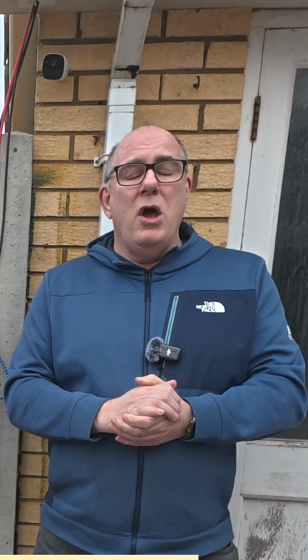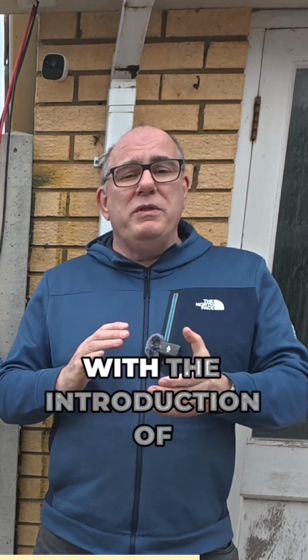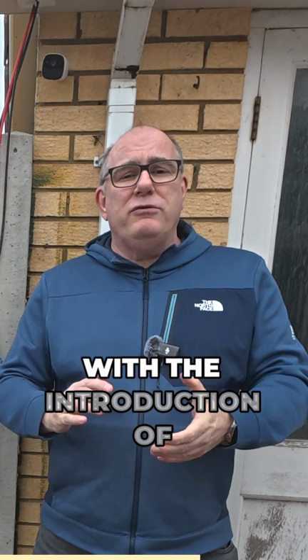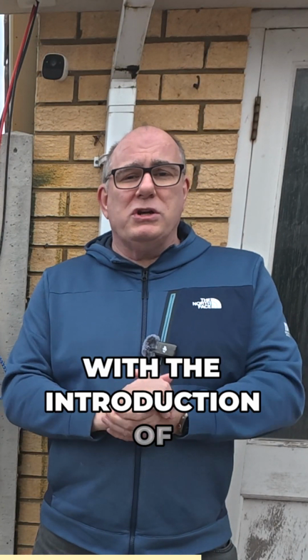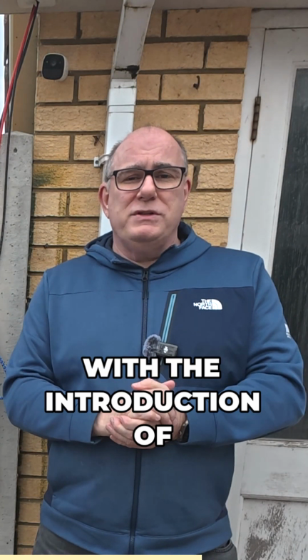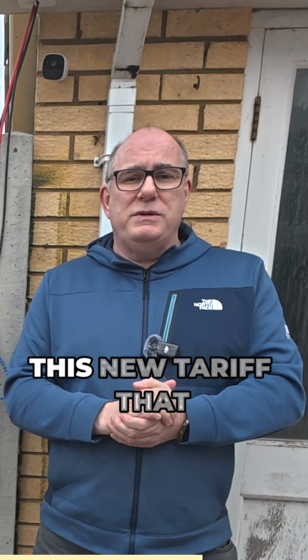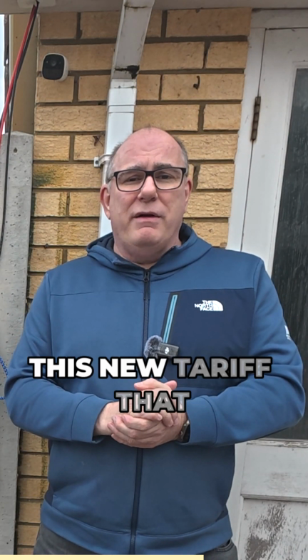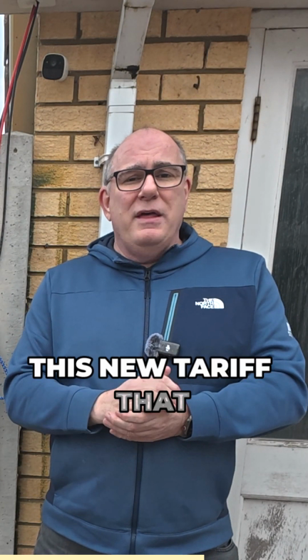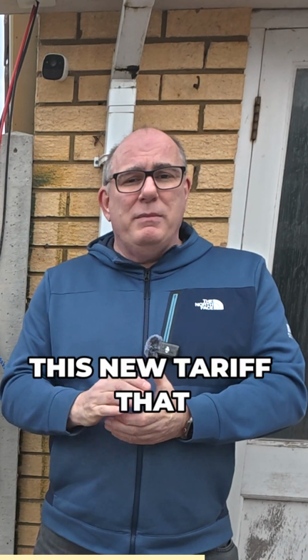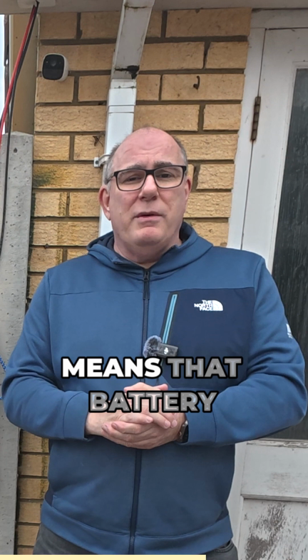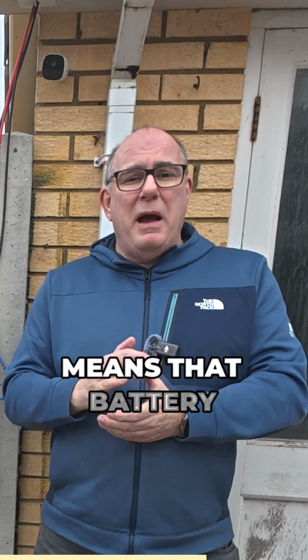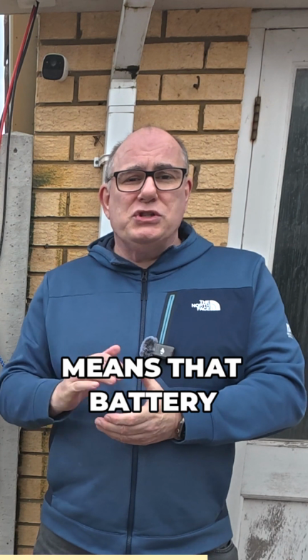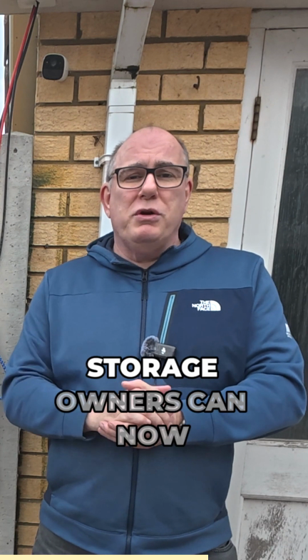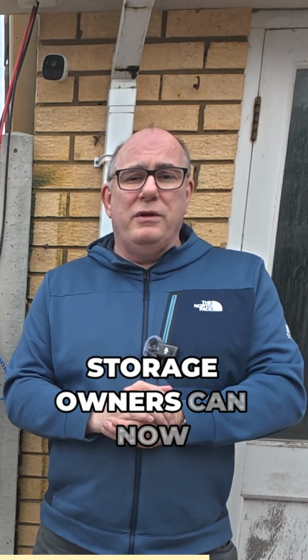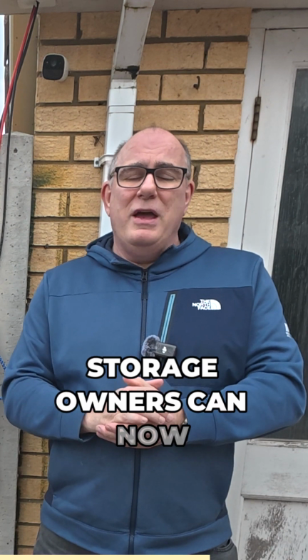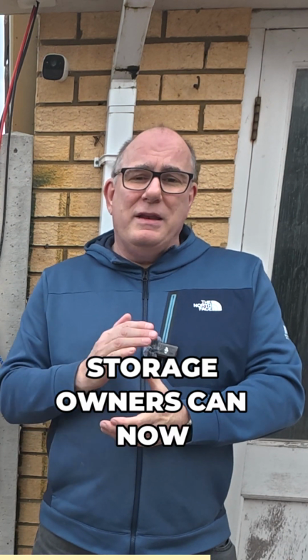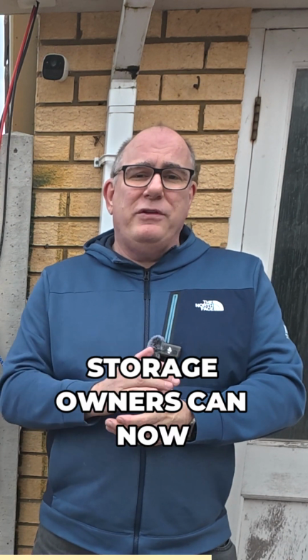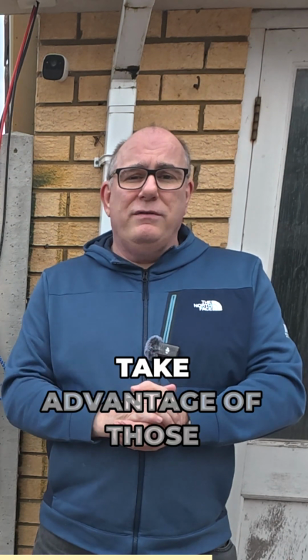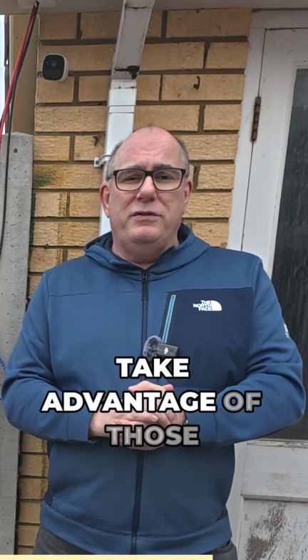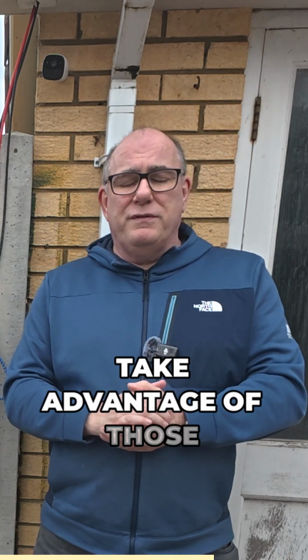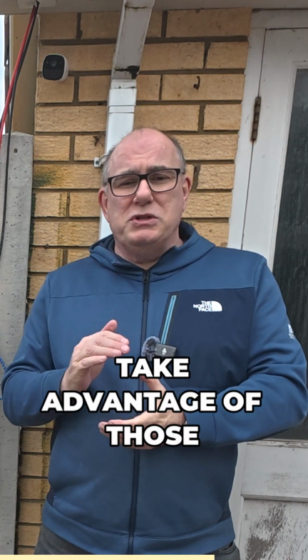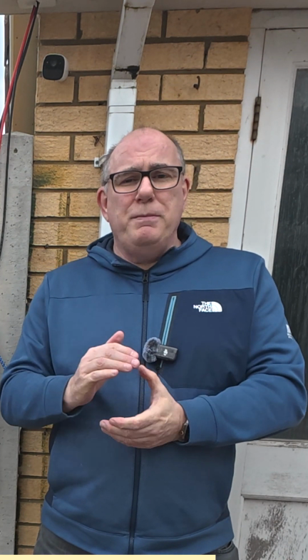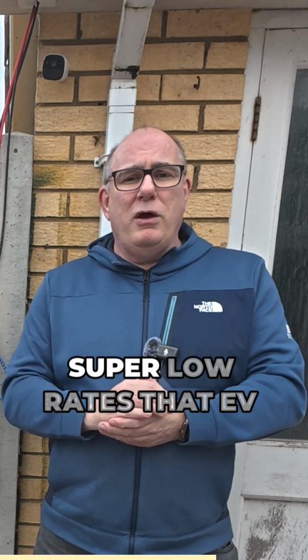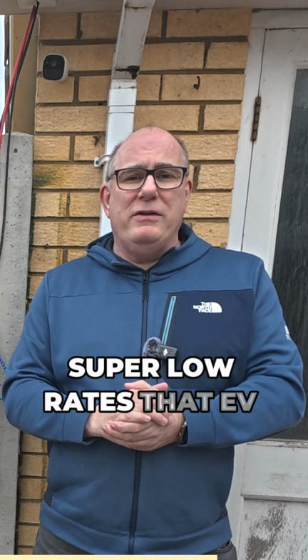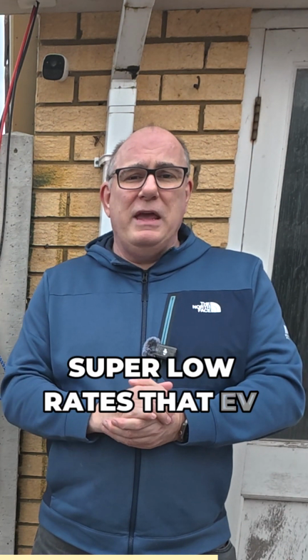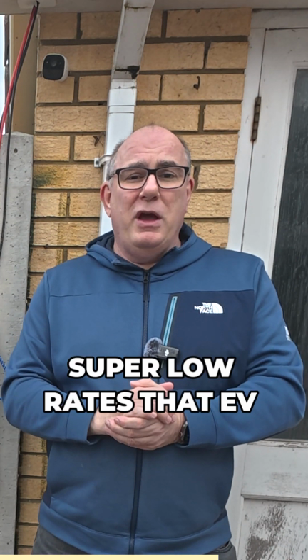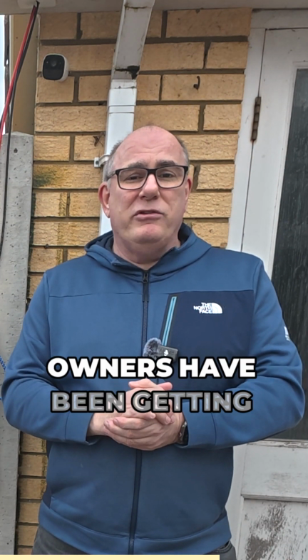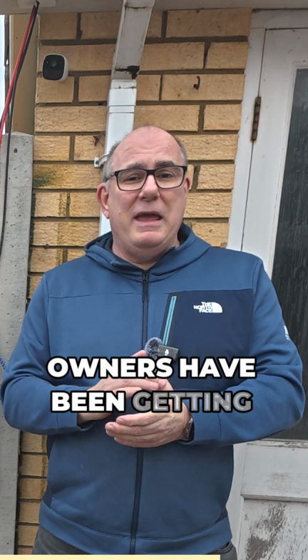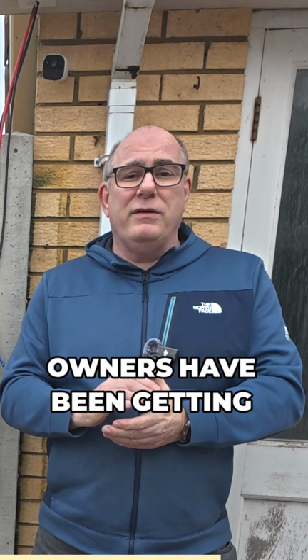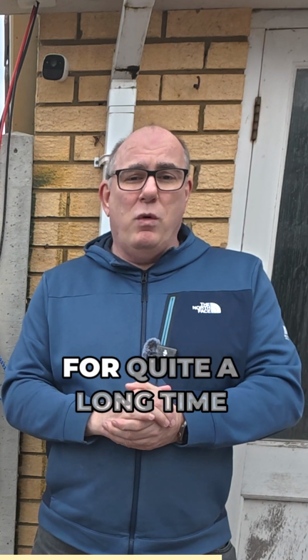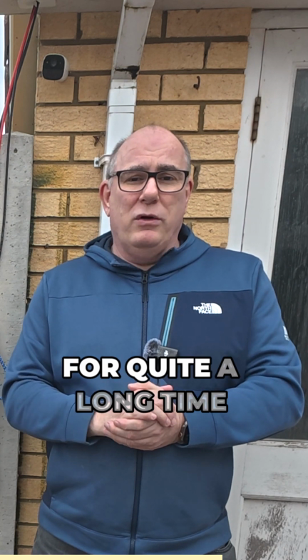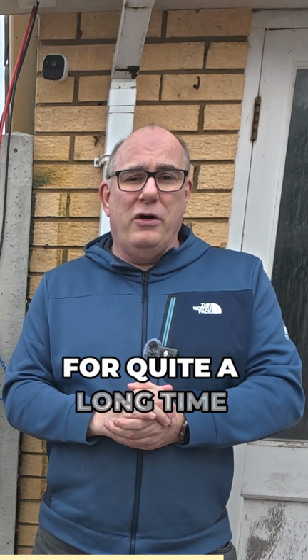With the introduction of this new tariff, battery storage owners can now take advantage of those super low rates that EV owners have been getting for quite a long time.